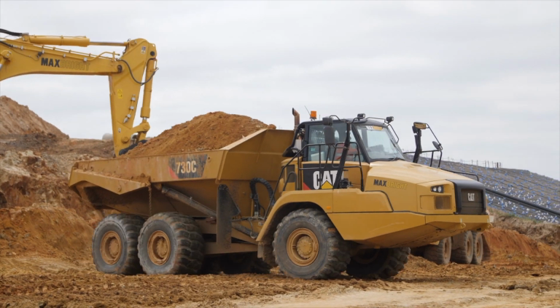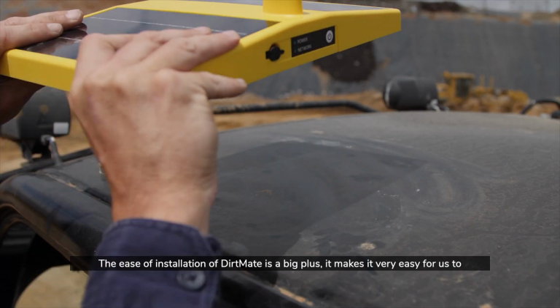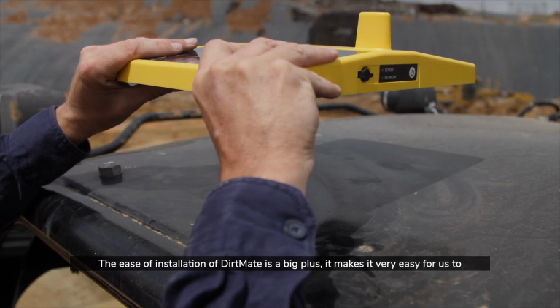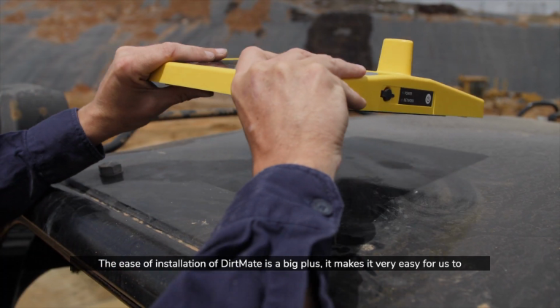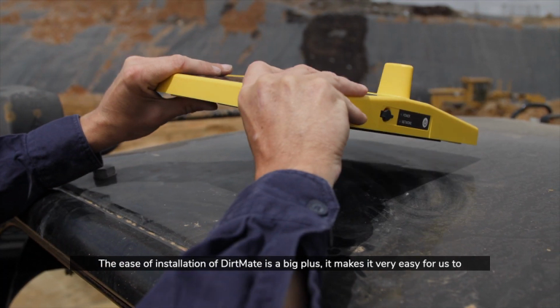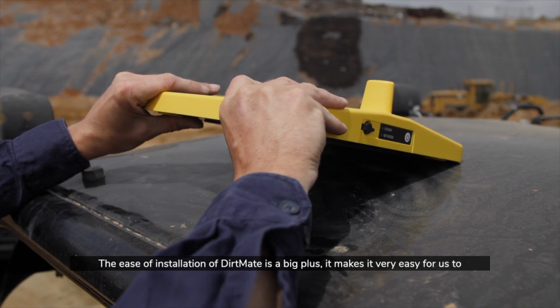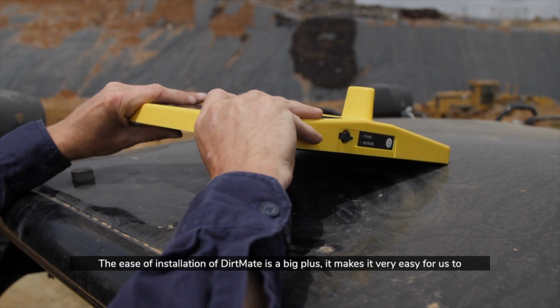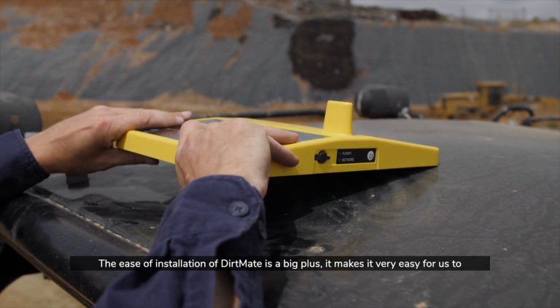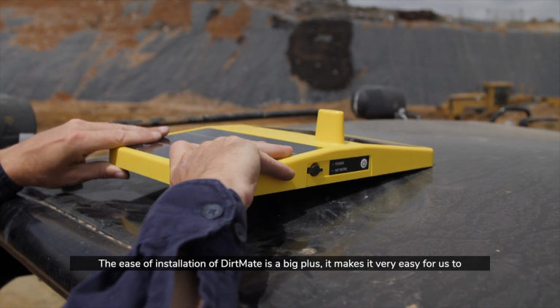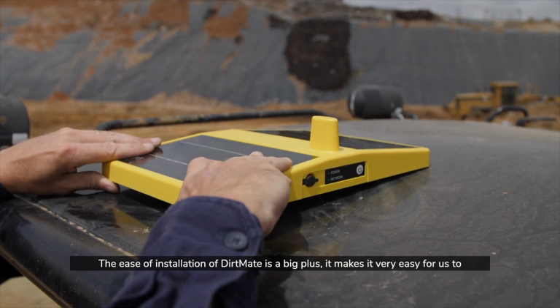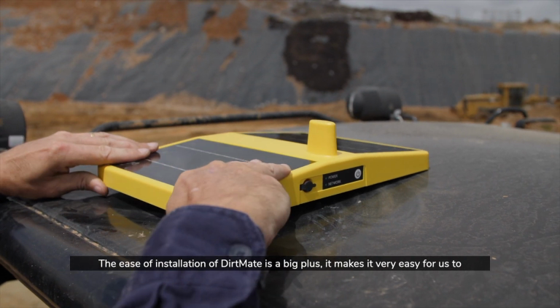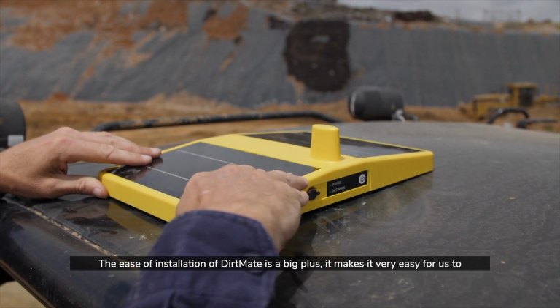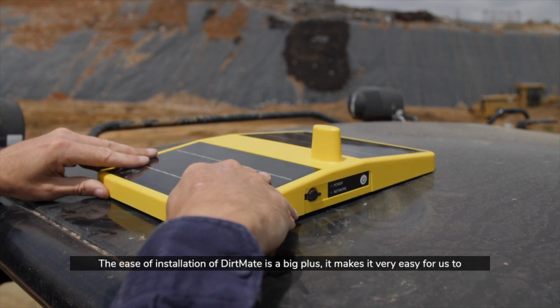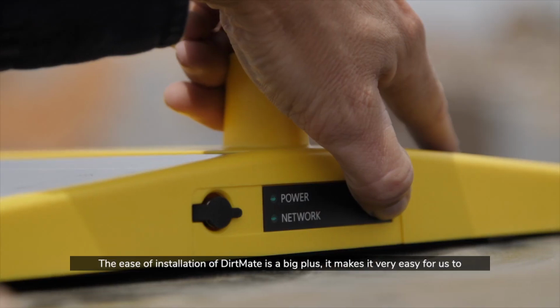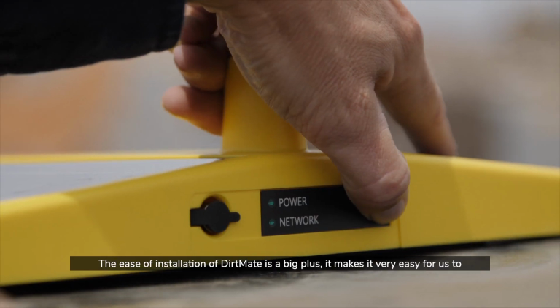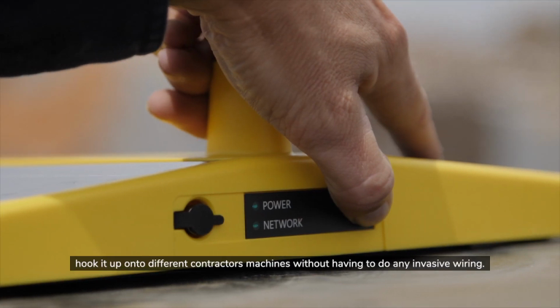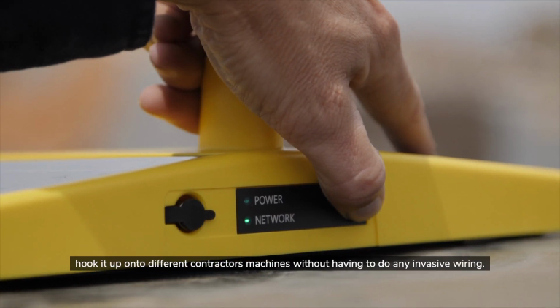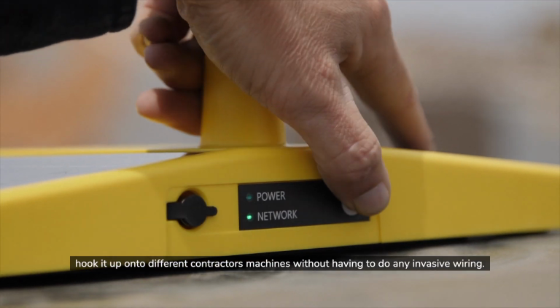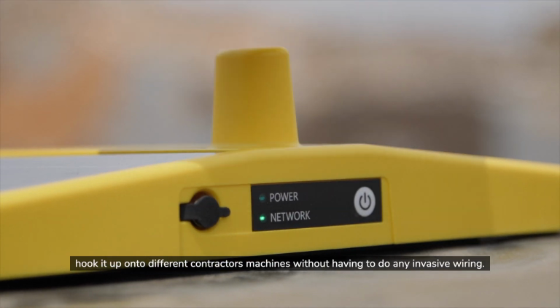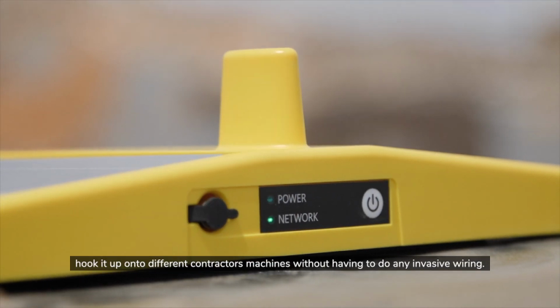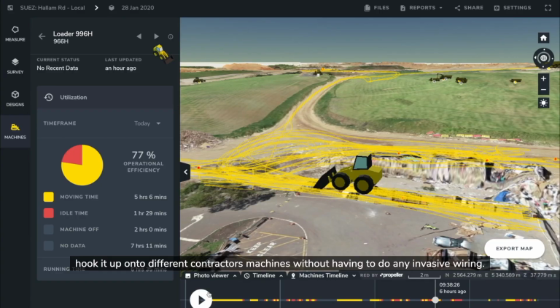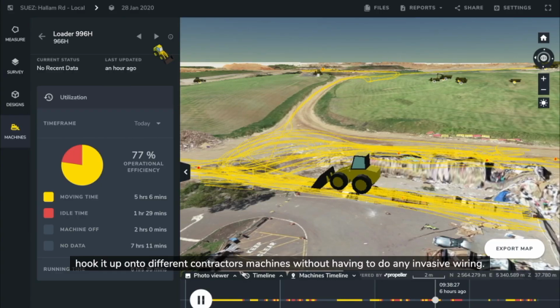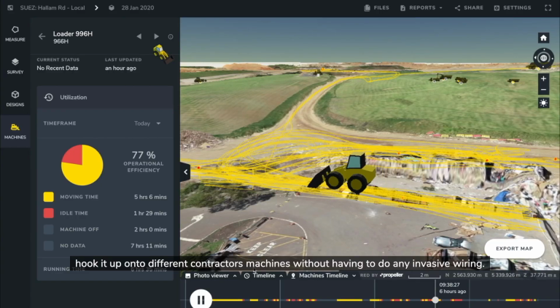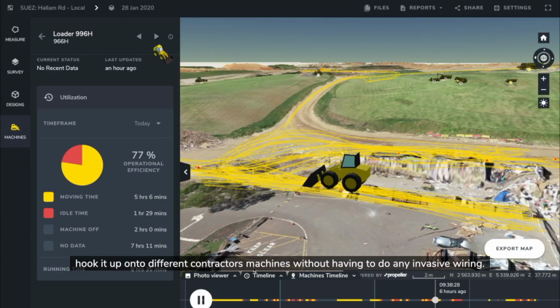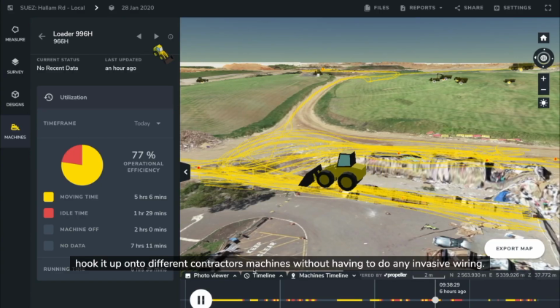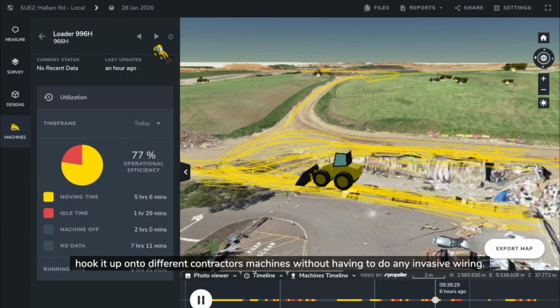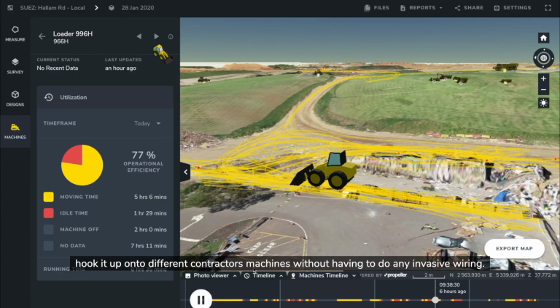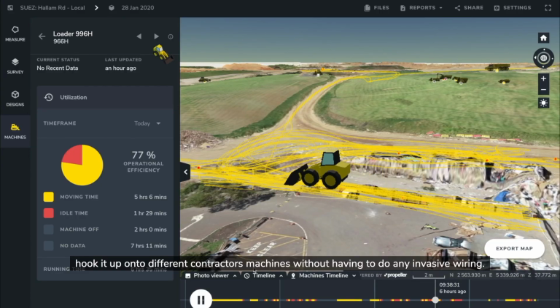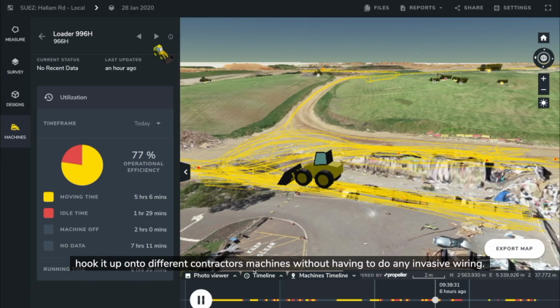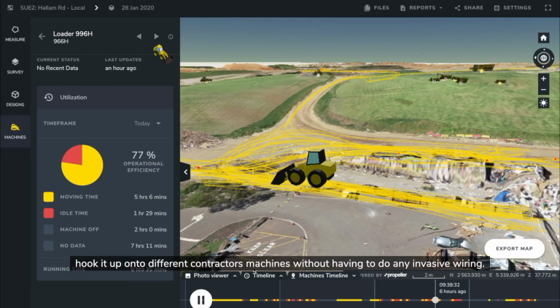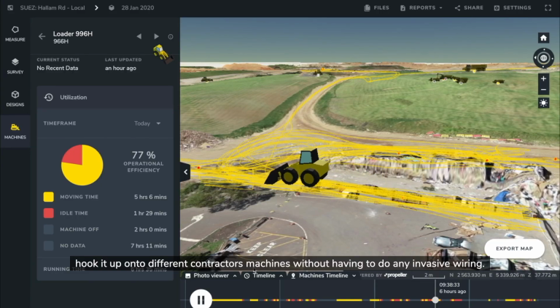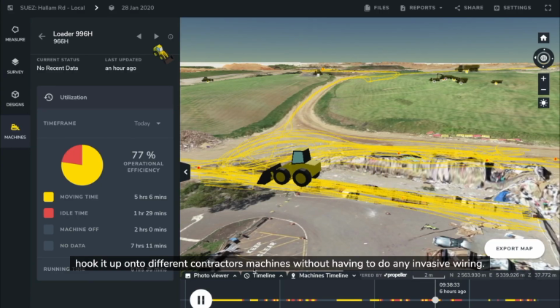The ease of installation of DirtMate is a big plus. It makes it very easy for us to hook it up onto different contractor's machines without having to do any invasive wiring.